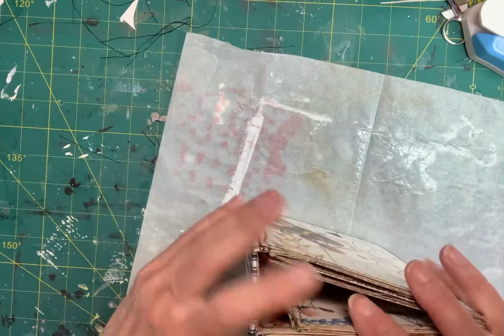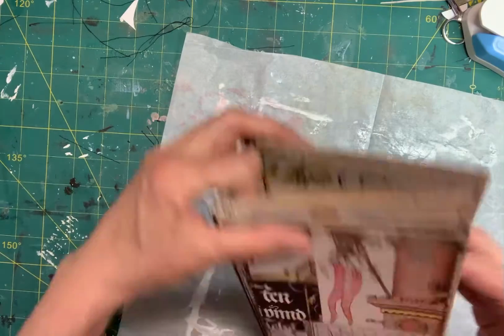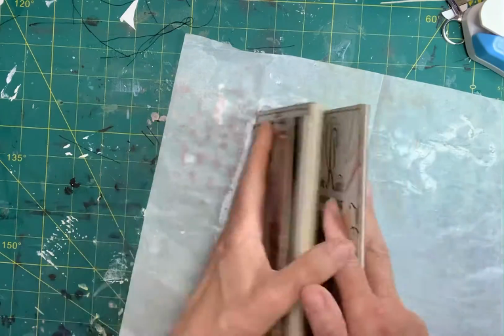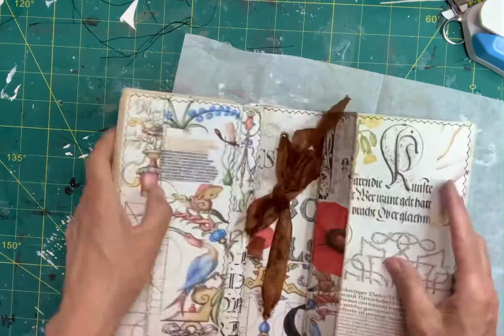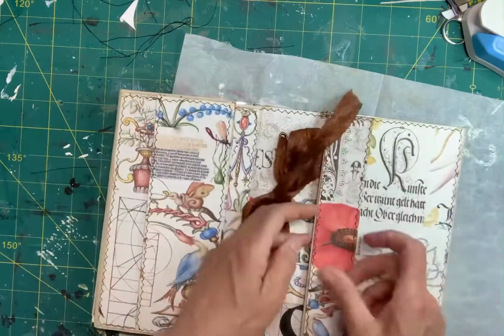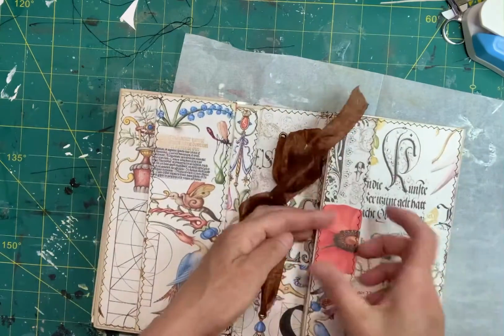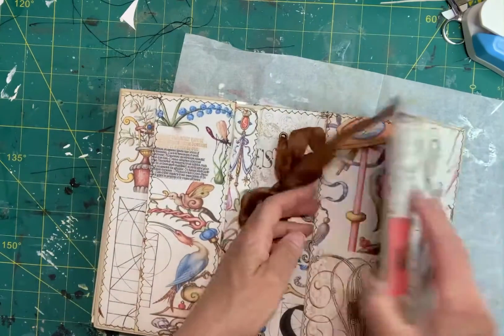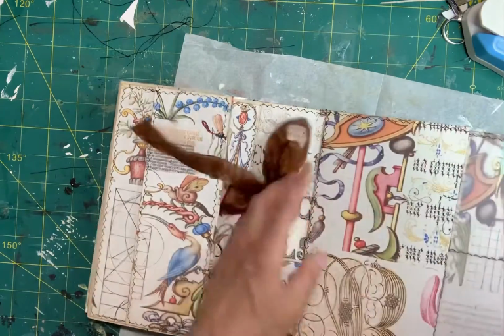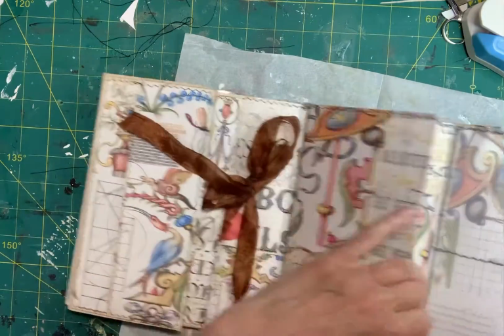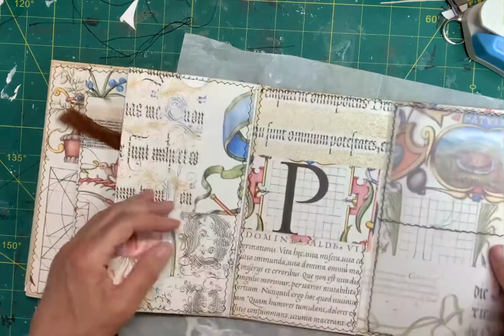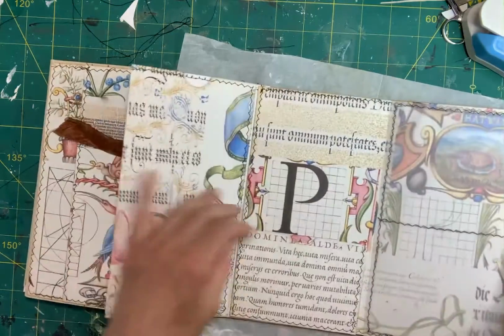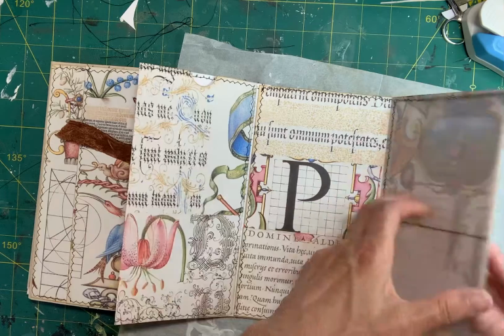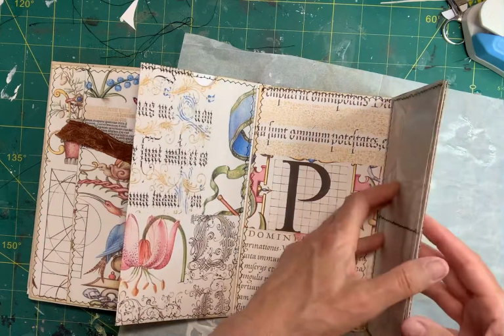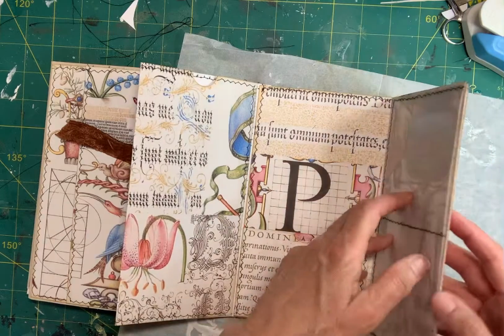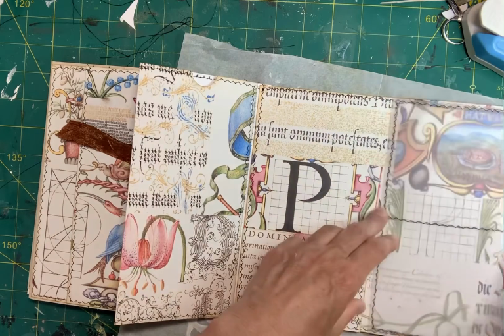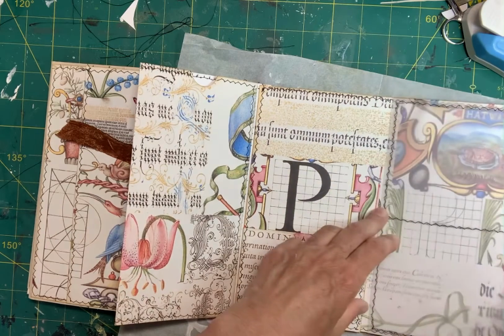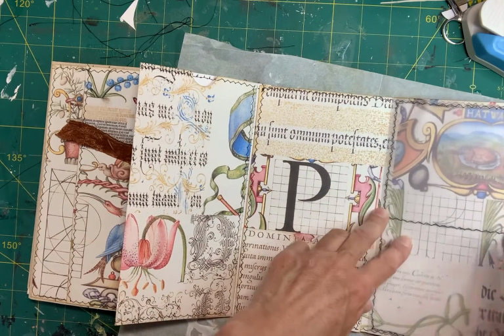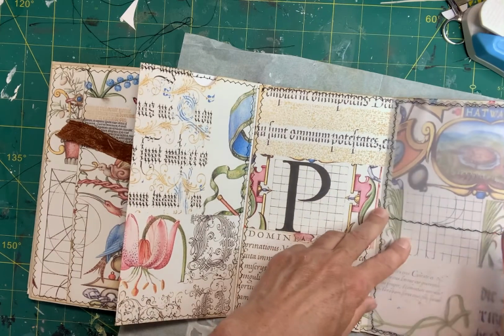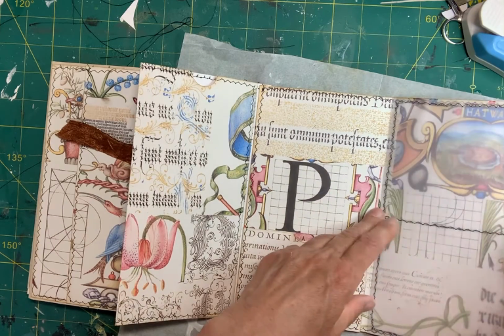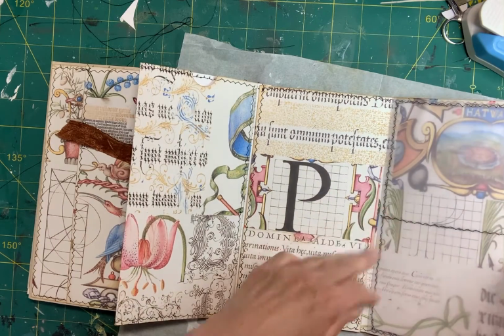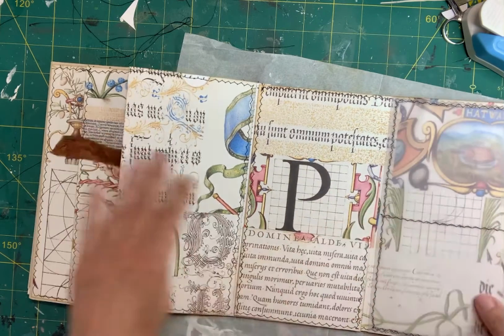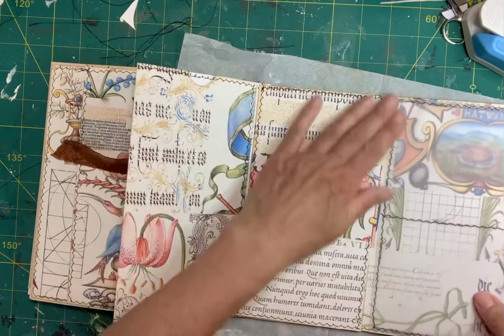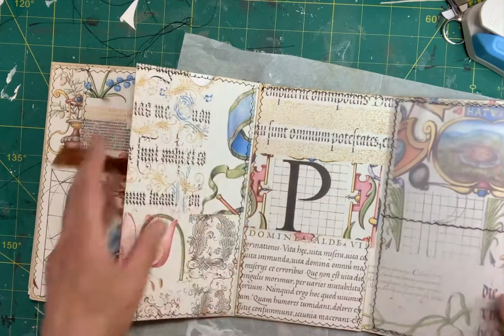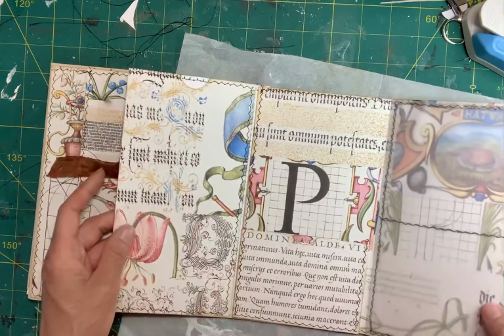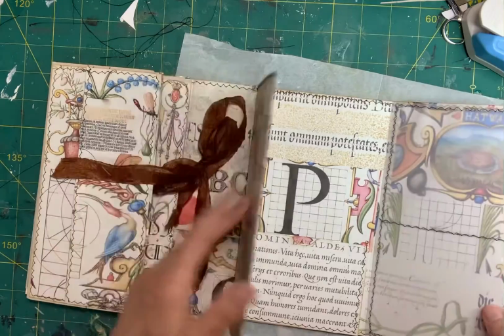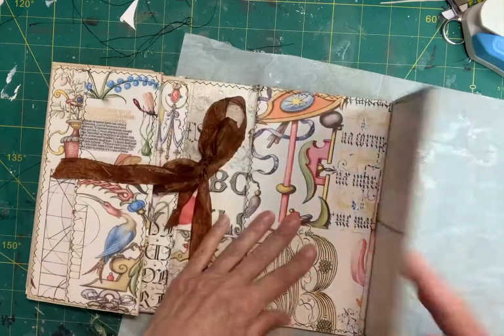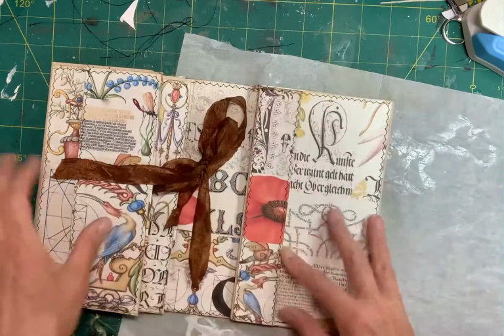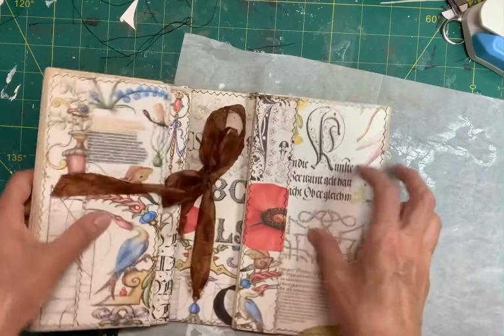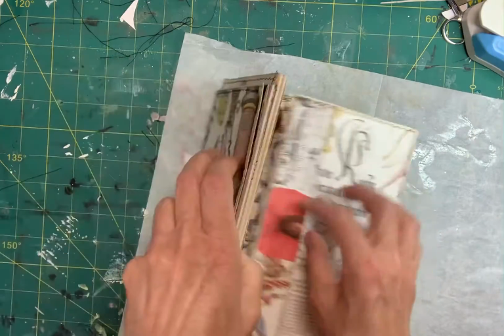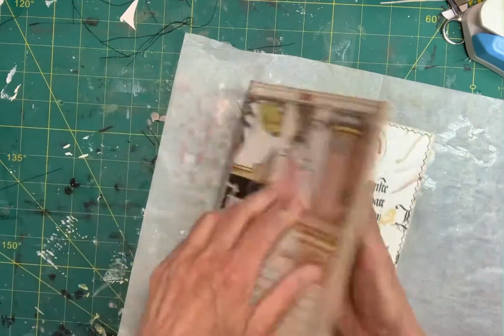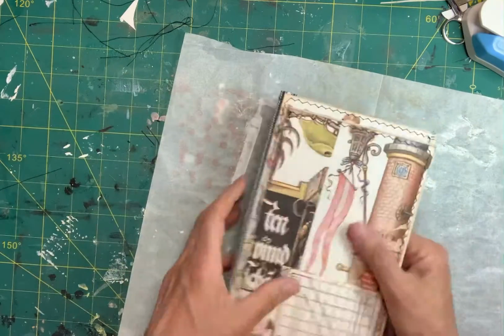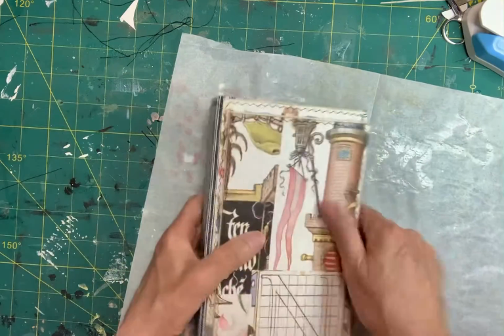It was fun to make, even though I did make some mistakes. I didn't do it exactly the way Susan did it, but I figured it out and I'm very happy with the result. Anyway, have a good day everybody.